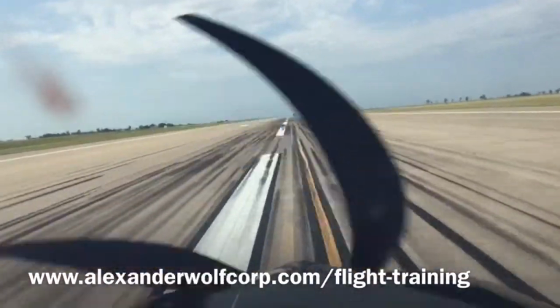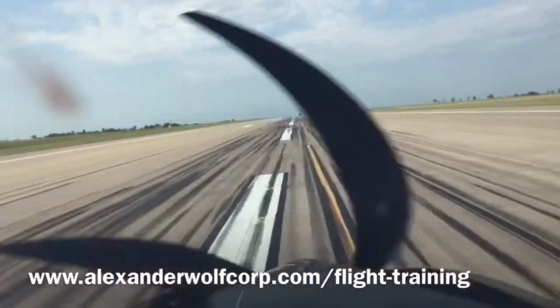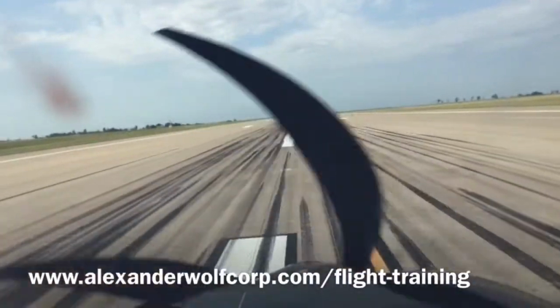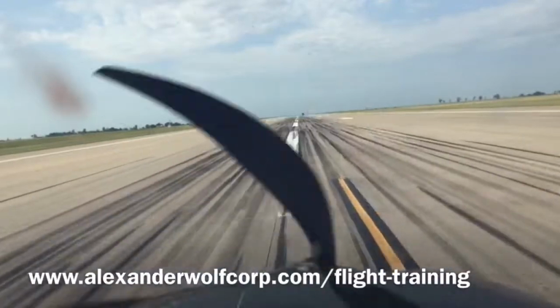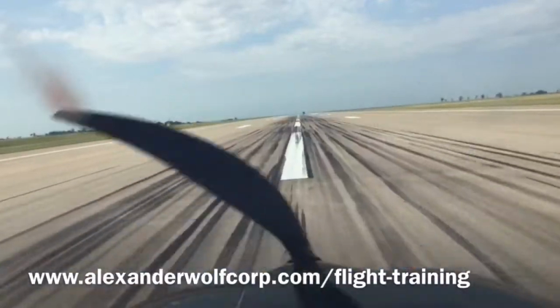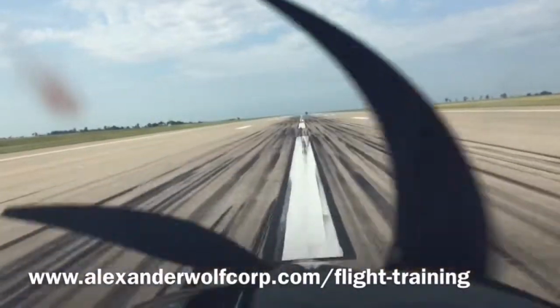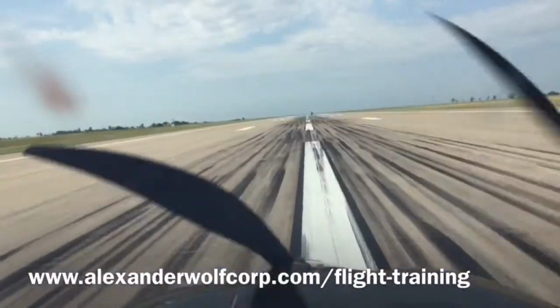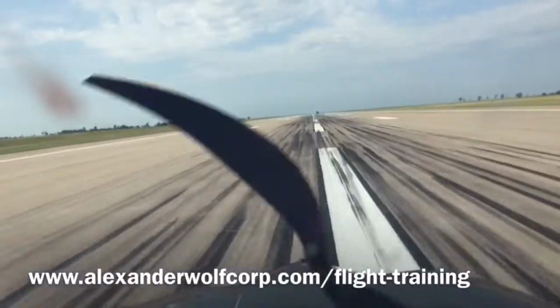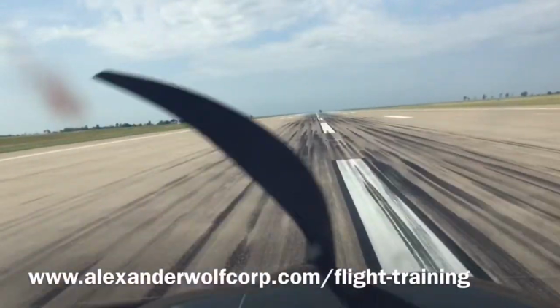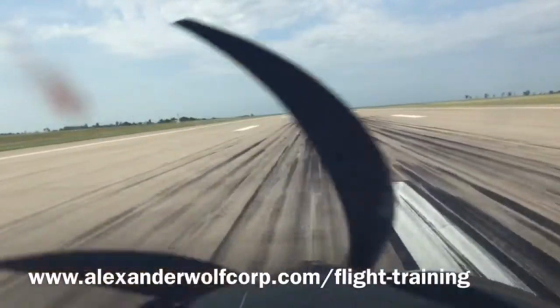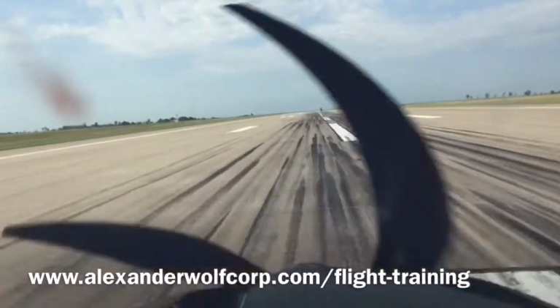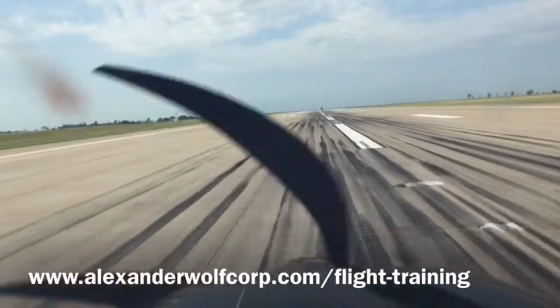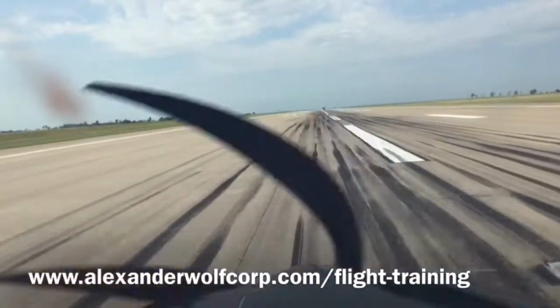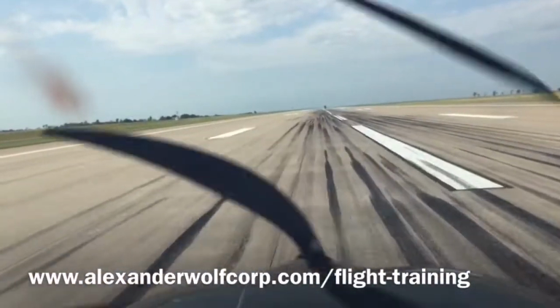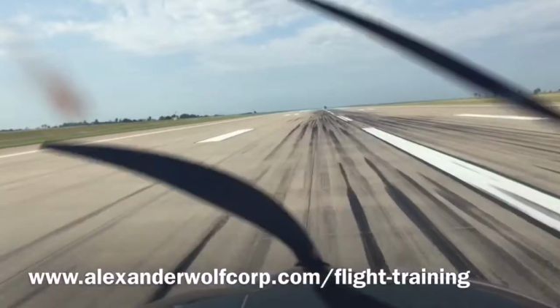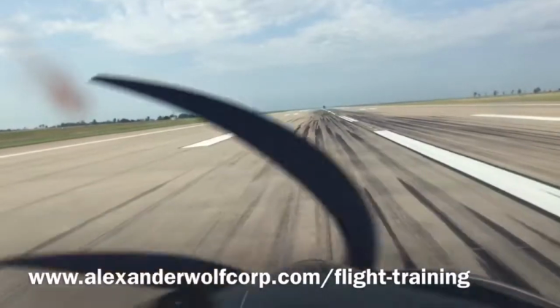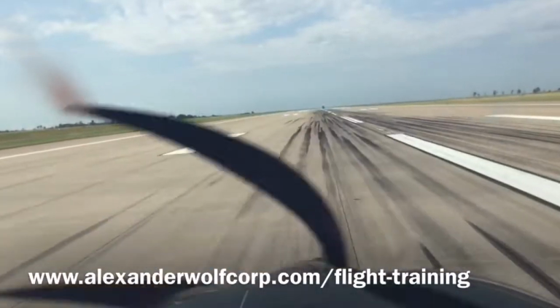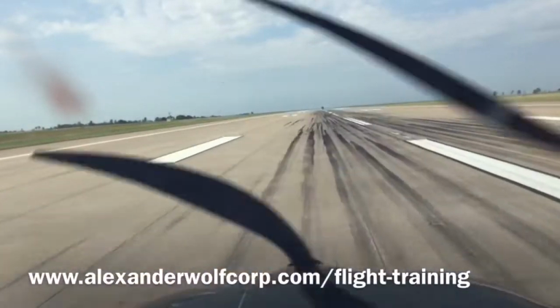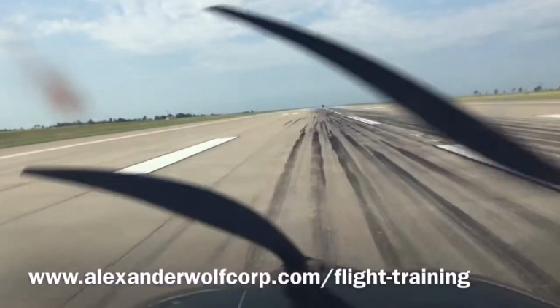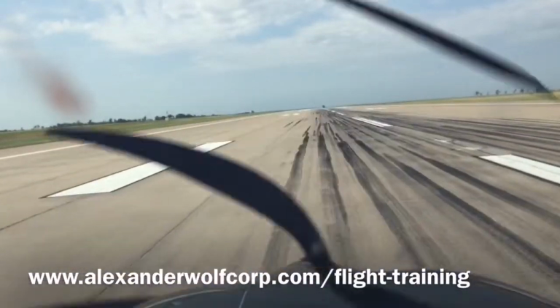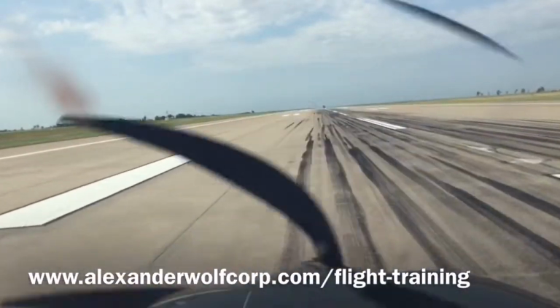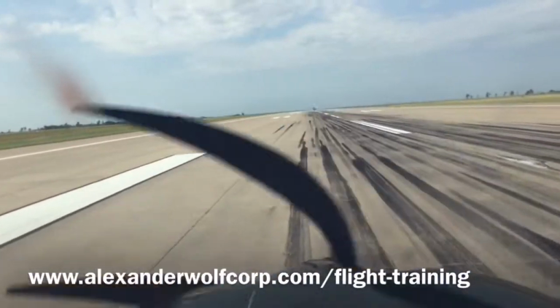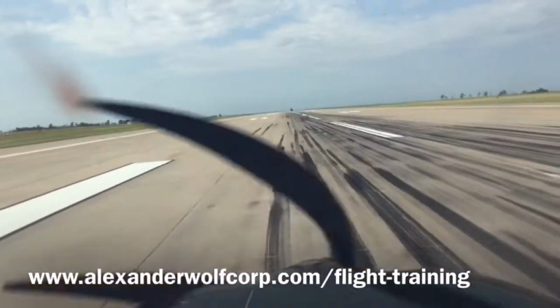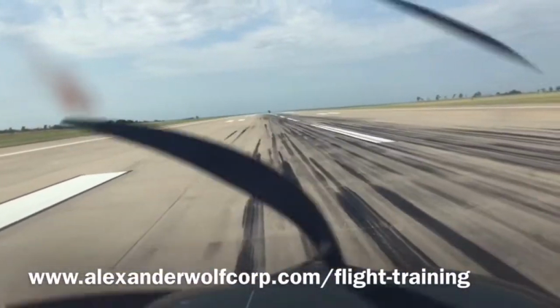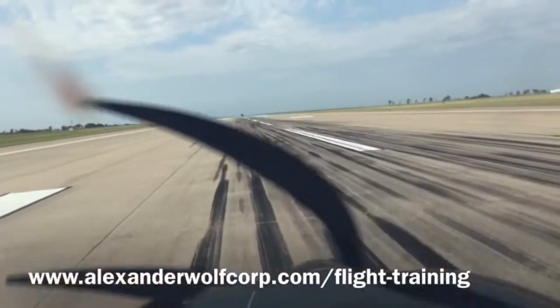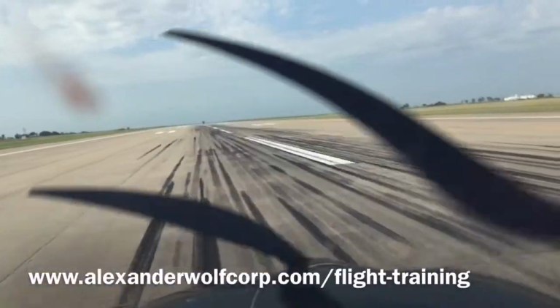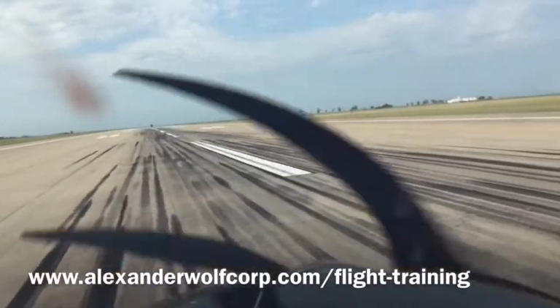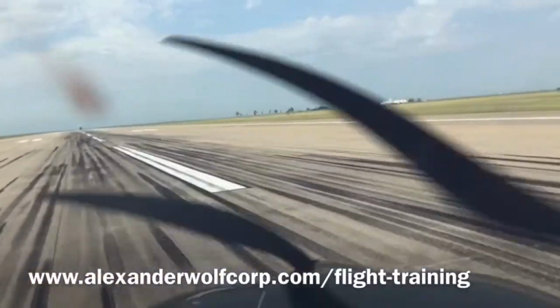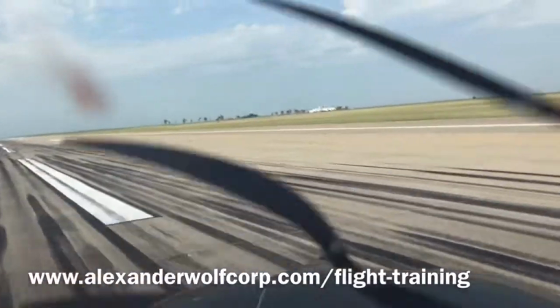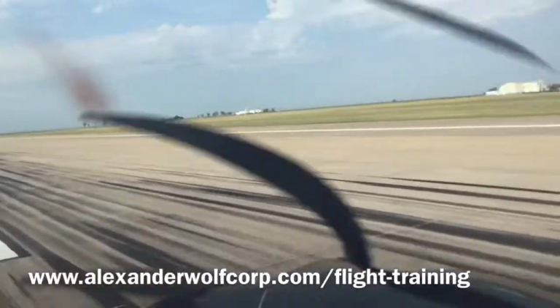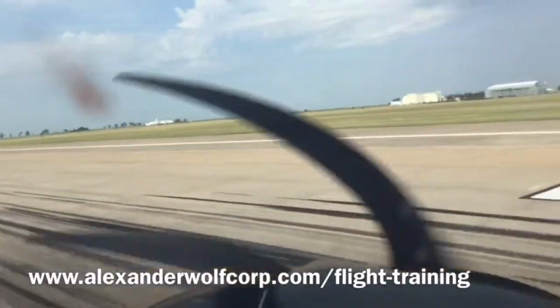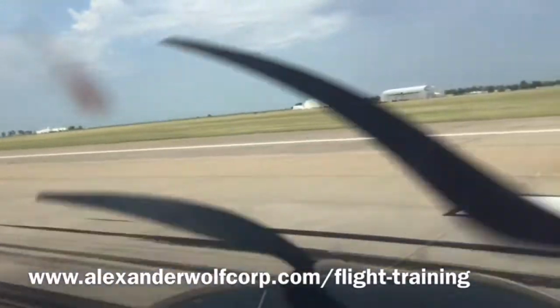Mike Bravo, can we get a 180 back-taxiing? Sir, it's Mike Bravo — 180 is approved on the runway. If you want to back-taxi to Charlie Taxiway, that will give you 5,200 feet available. I have 180 back taxi to Charlie — that'd be great, thanks.